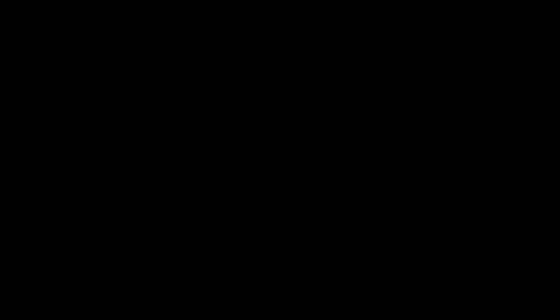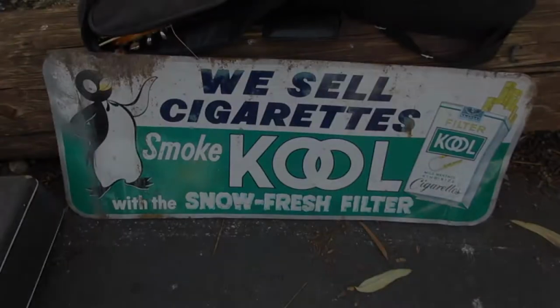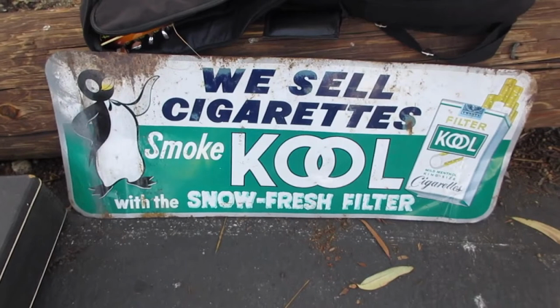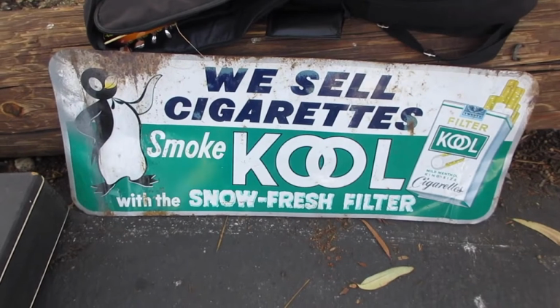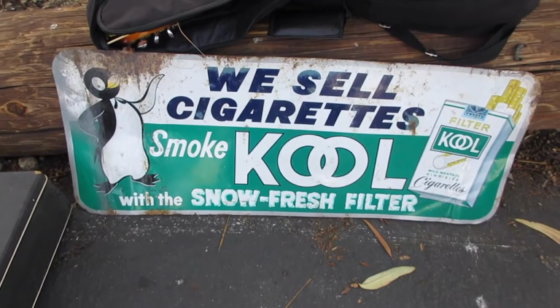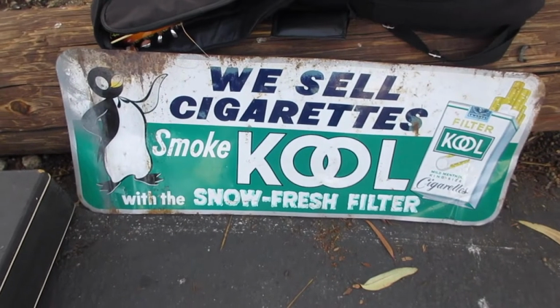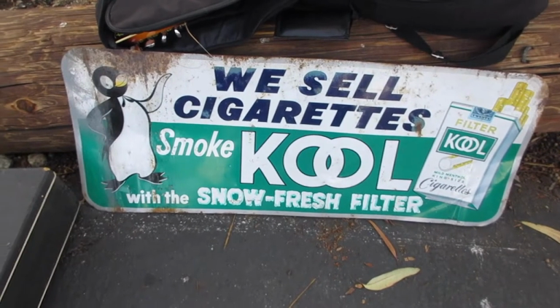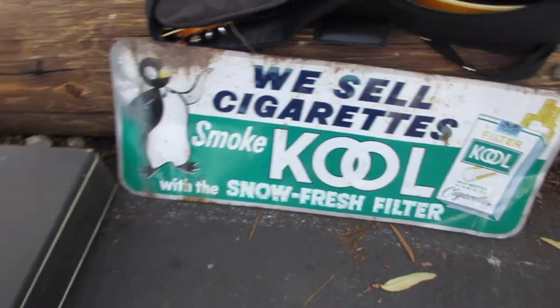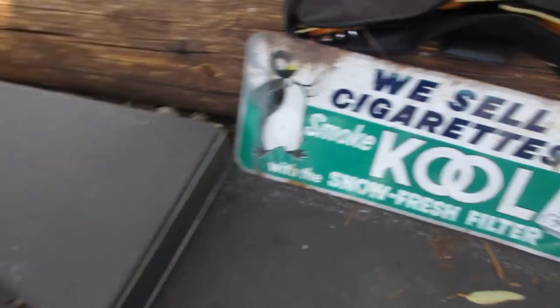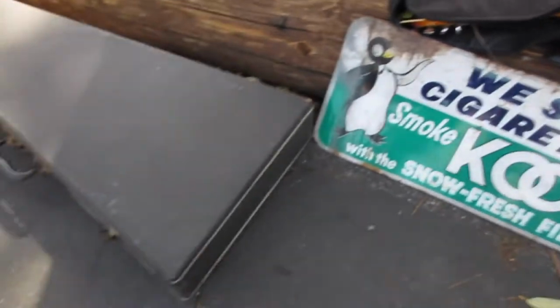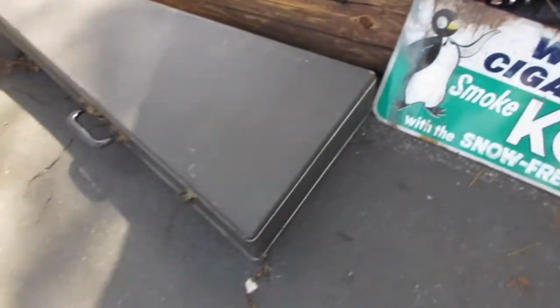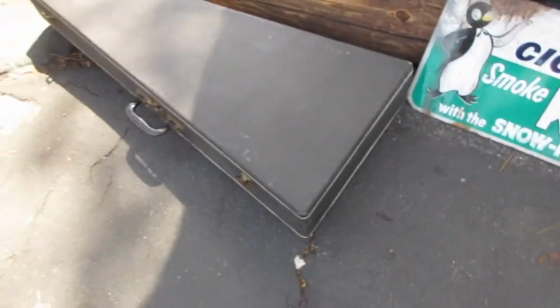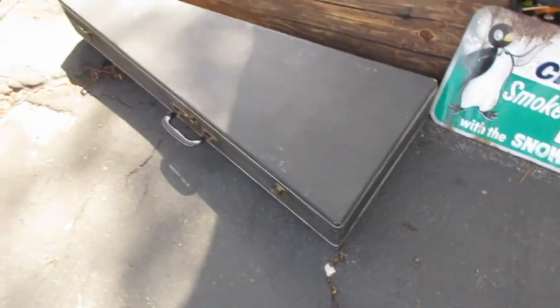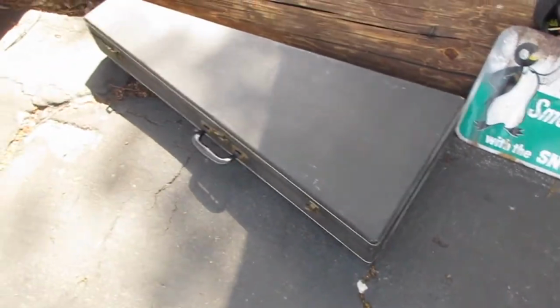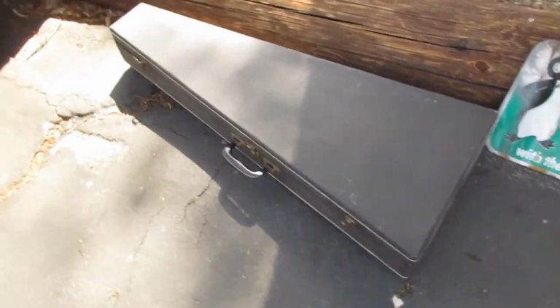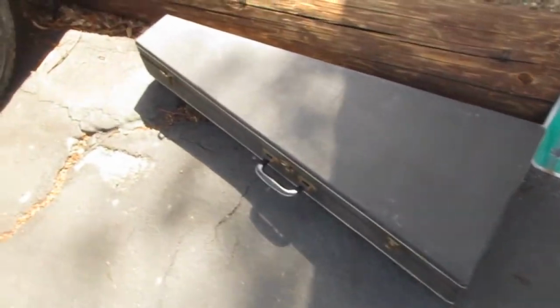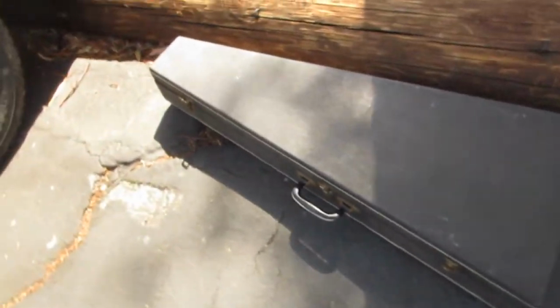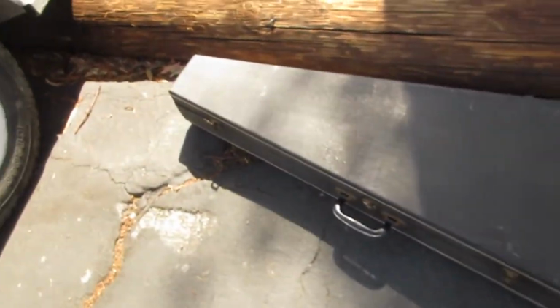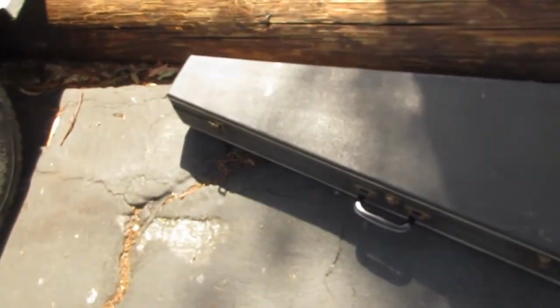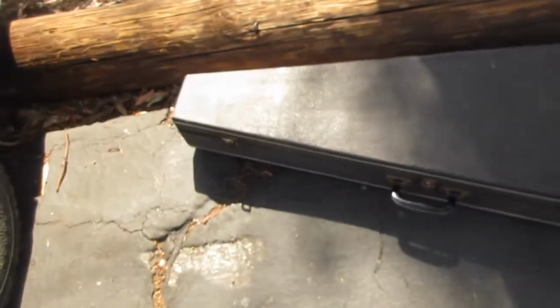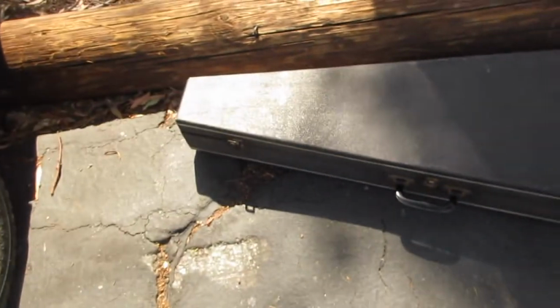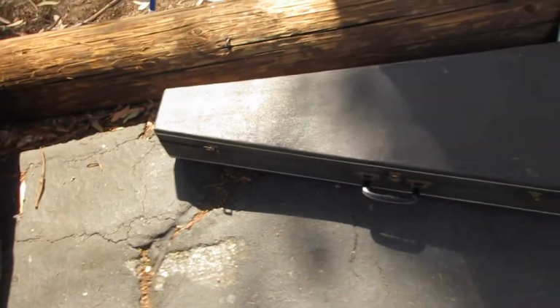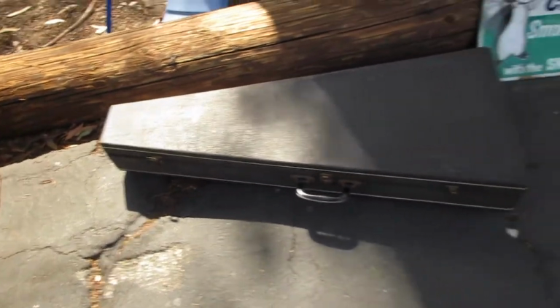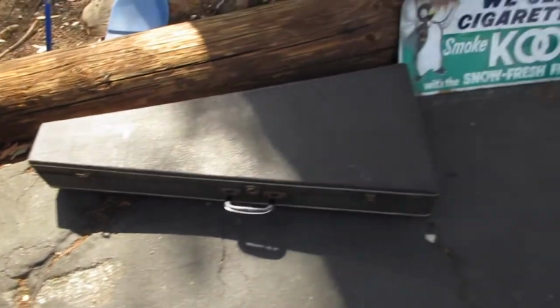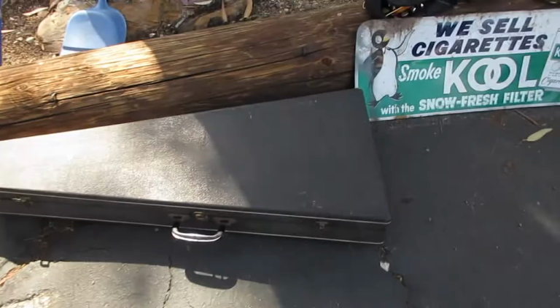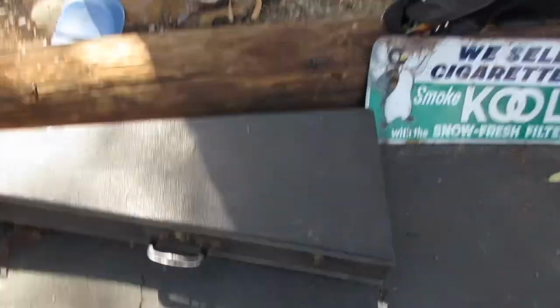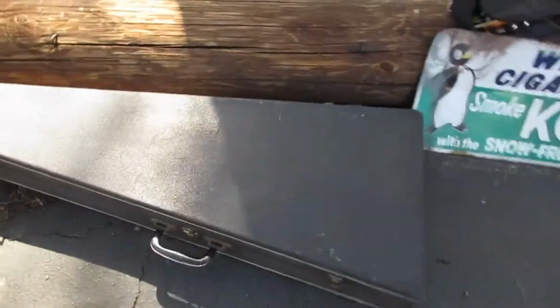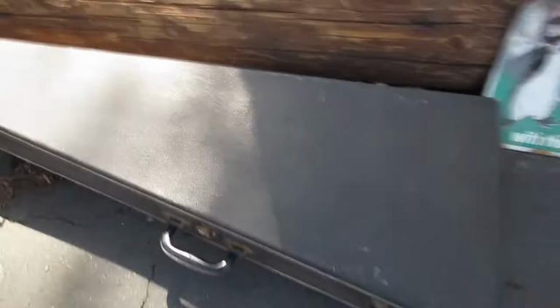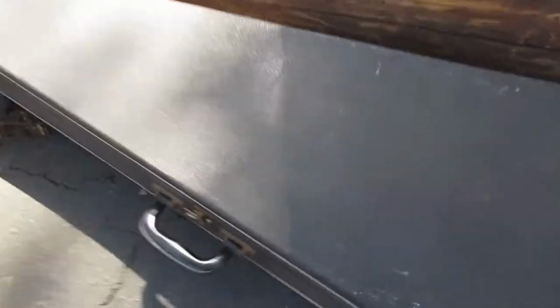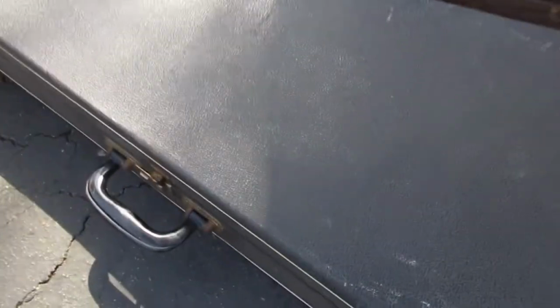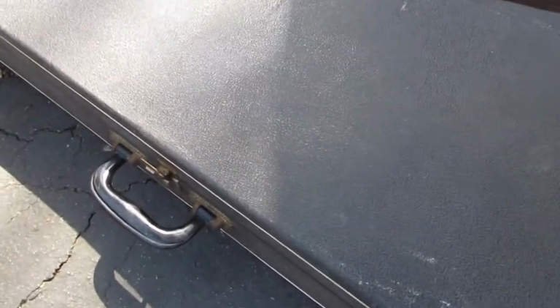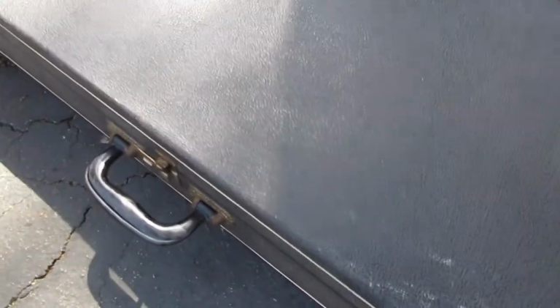Hey guys, you want to see something cool? Look at this case. That's cool. But what's cooler is what's inside.